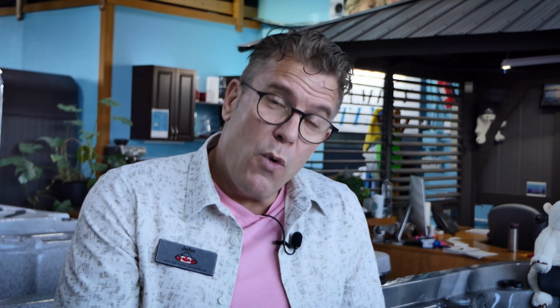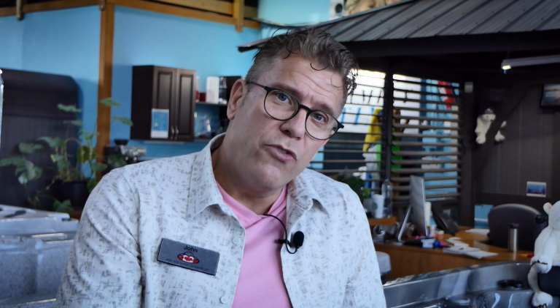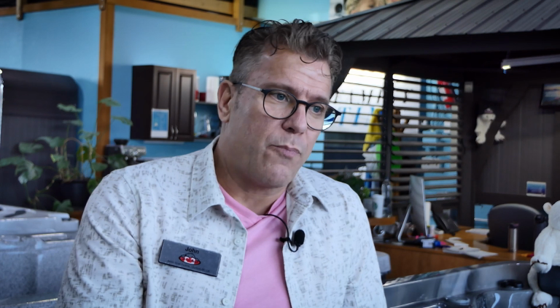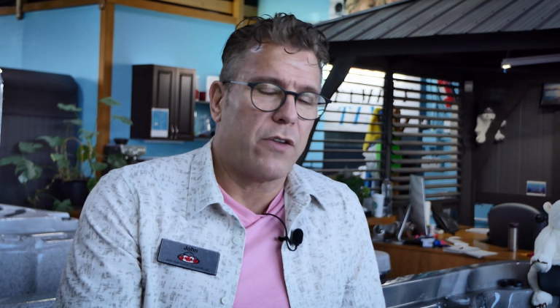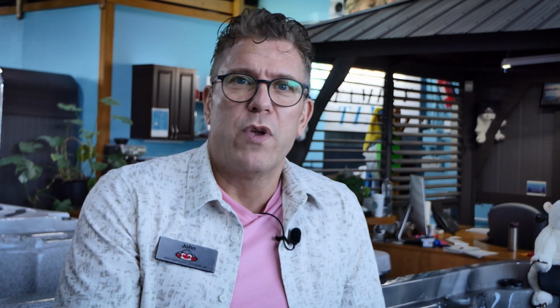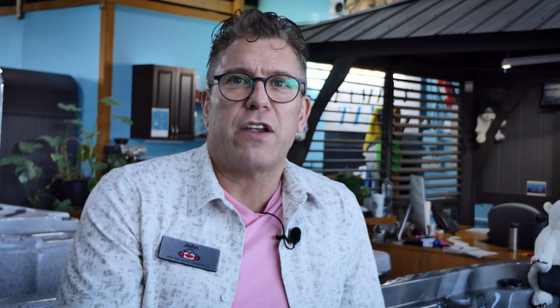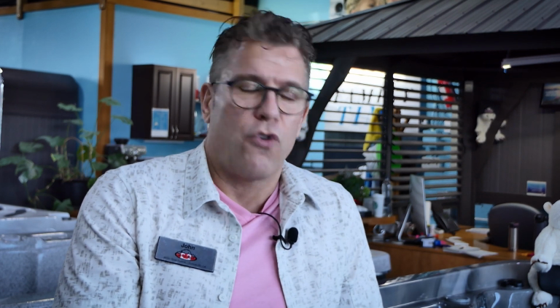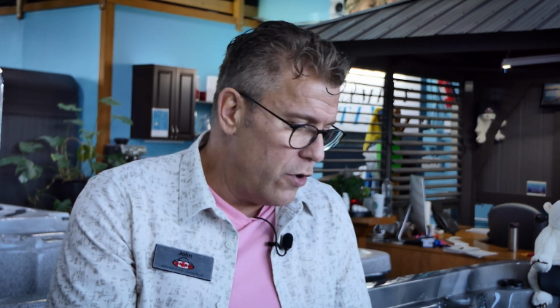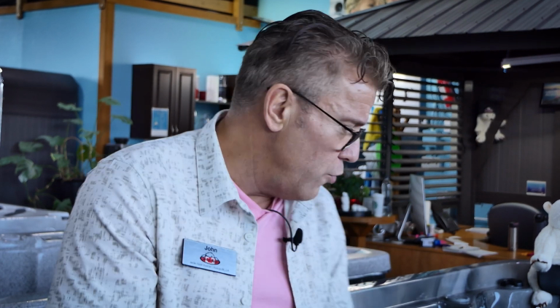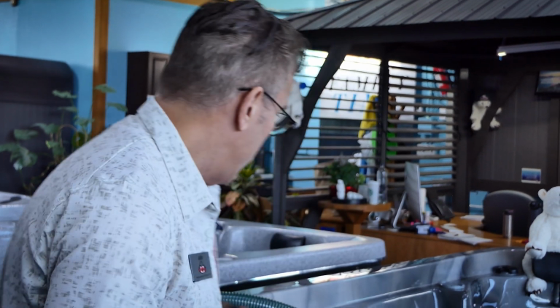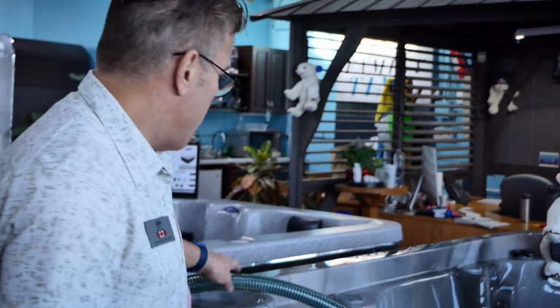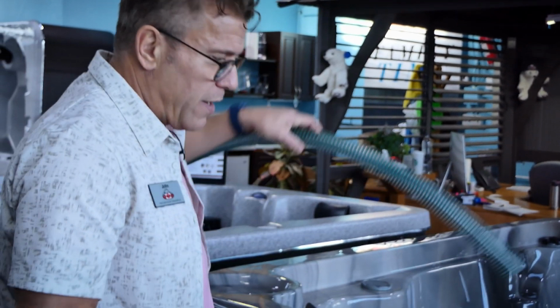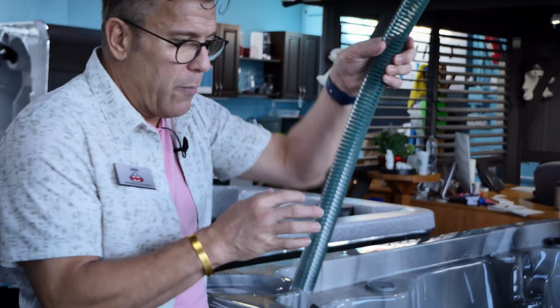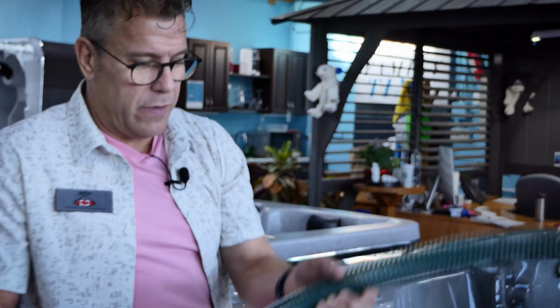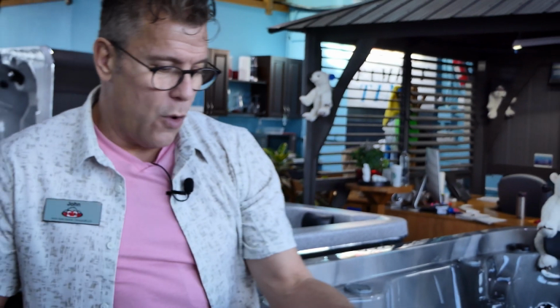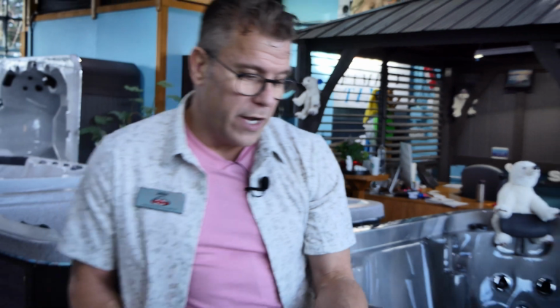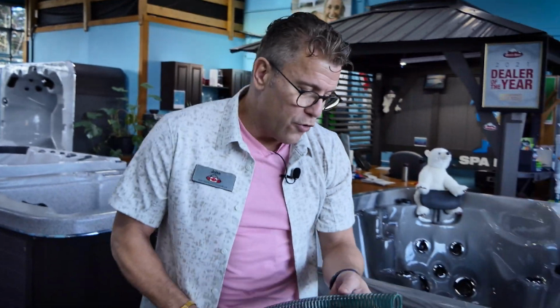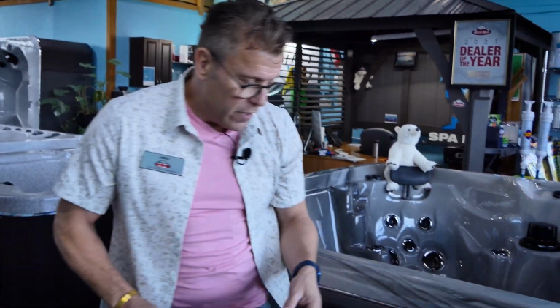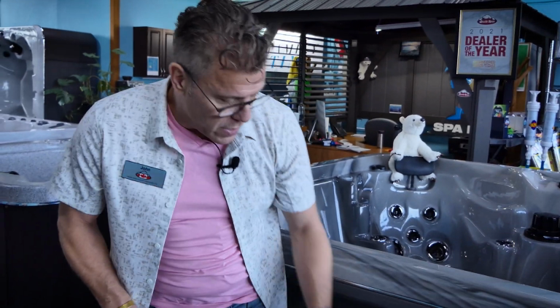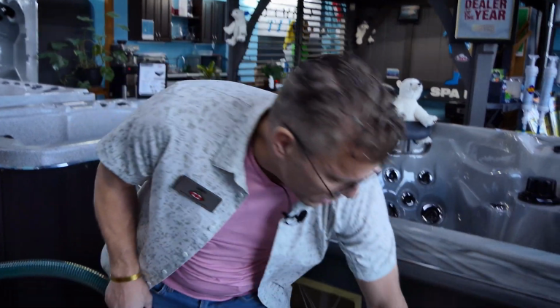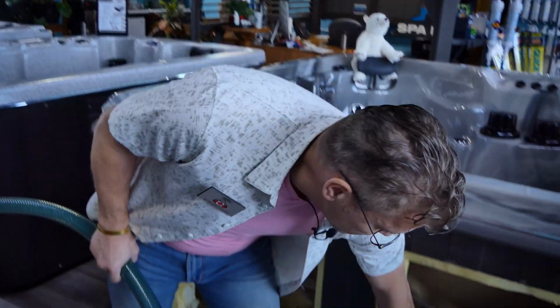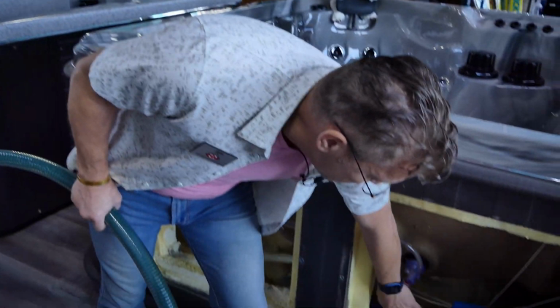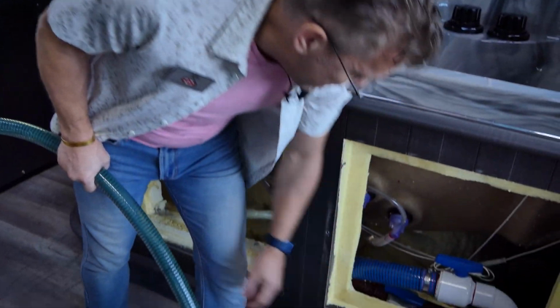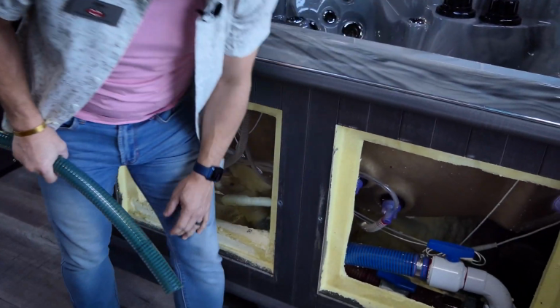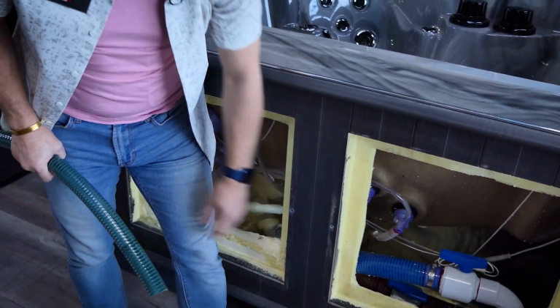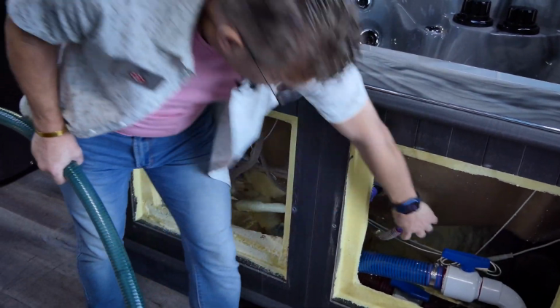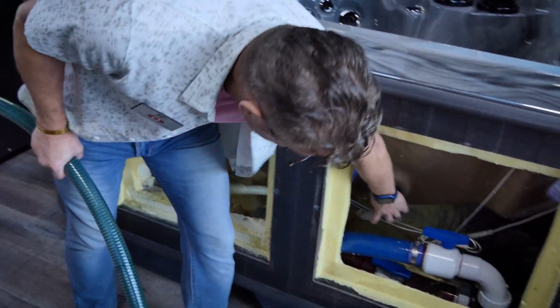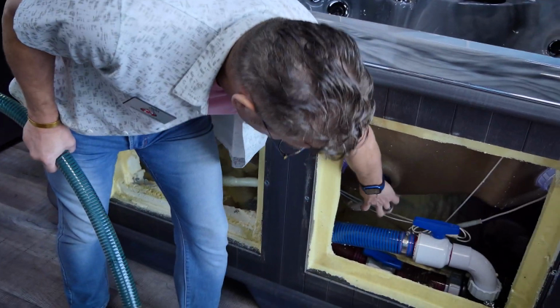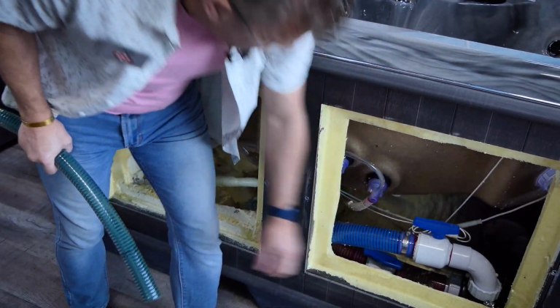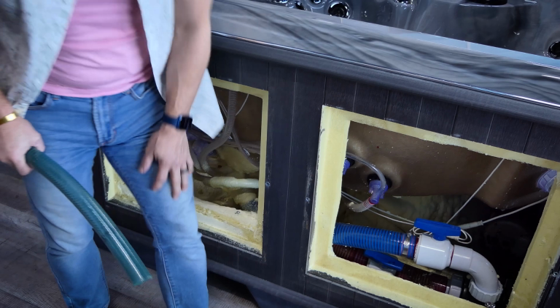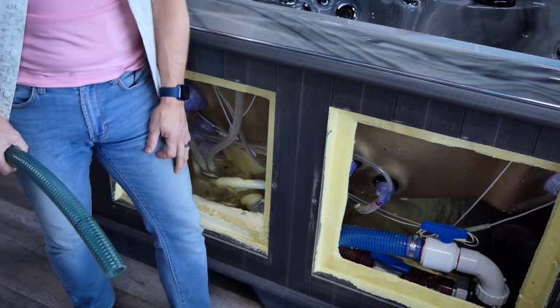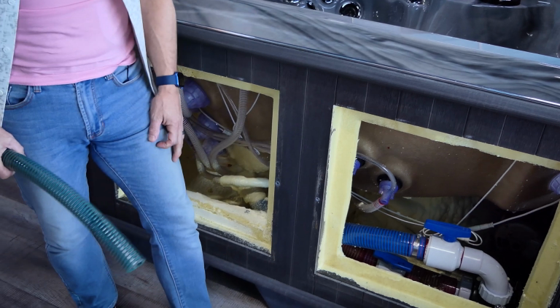We use a product called Reflex Torsion Hose. I've got a sample of it — this is a one-inch version of it, but you can see we use two and three-eighths. We also use this three-quarter inch size.